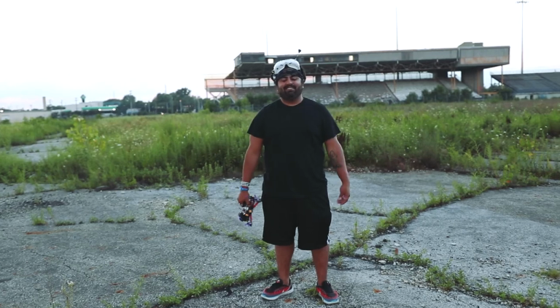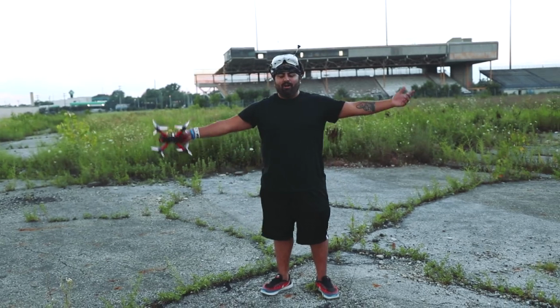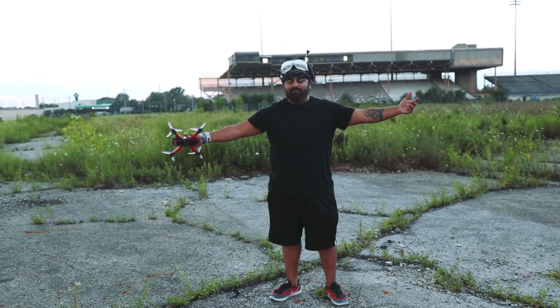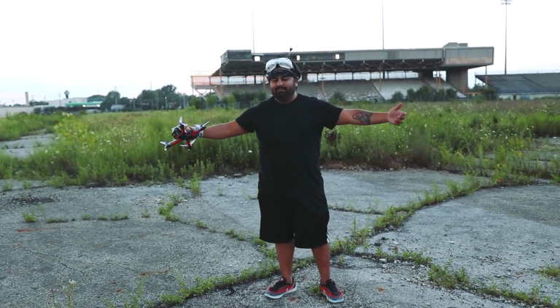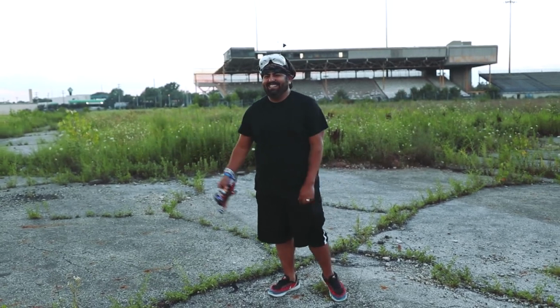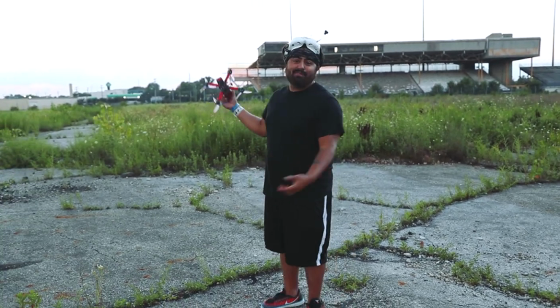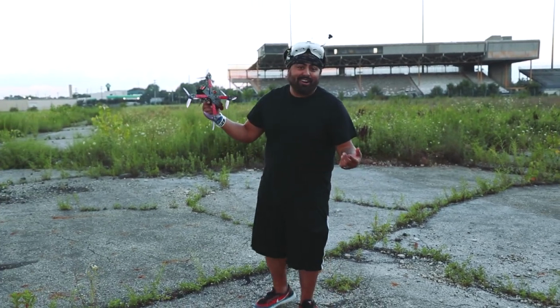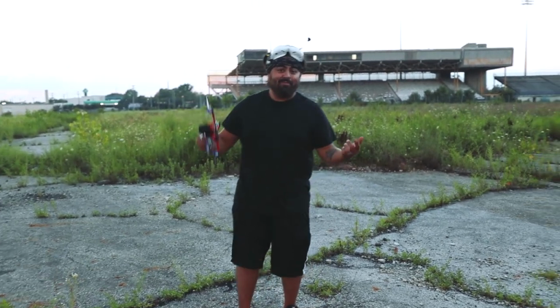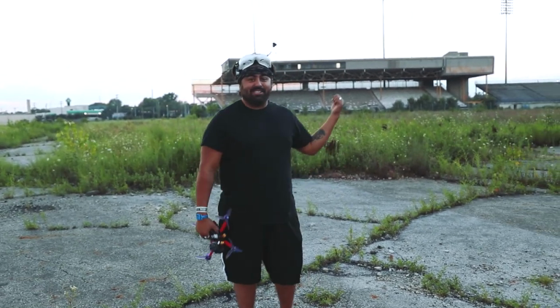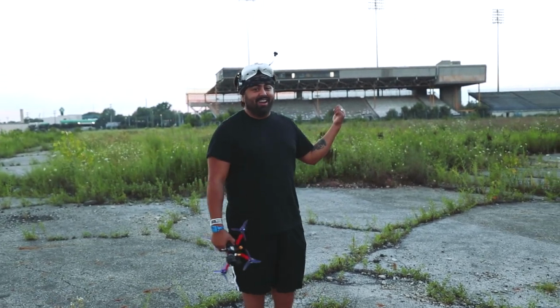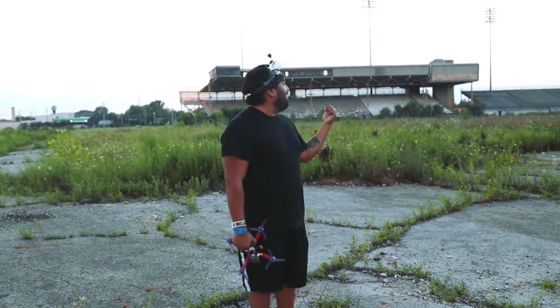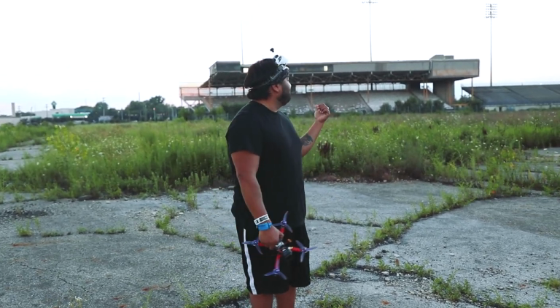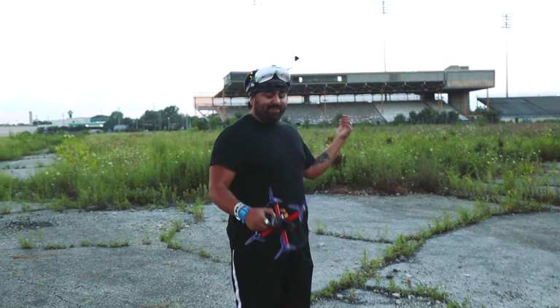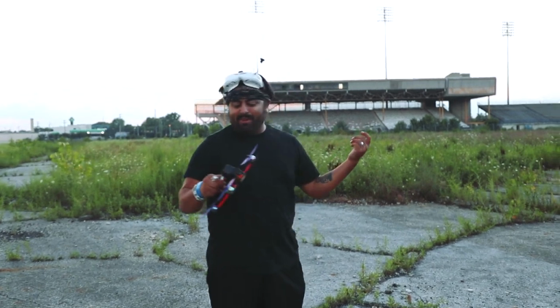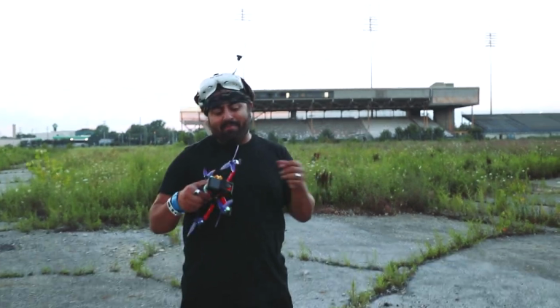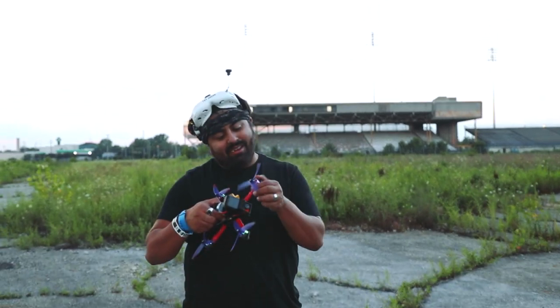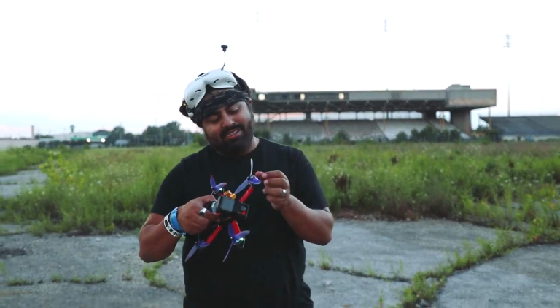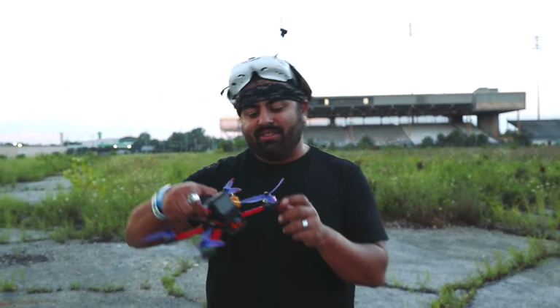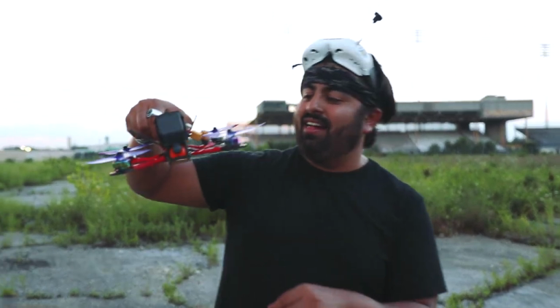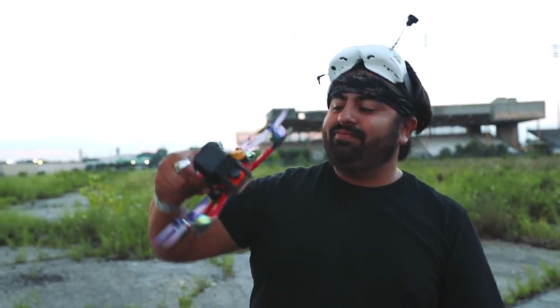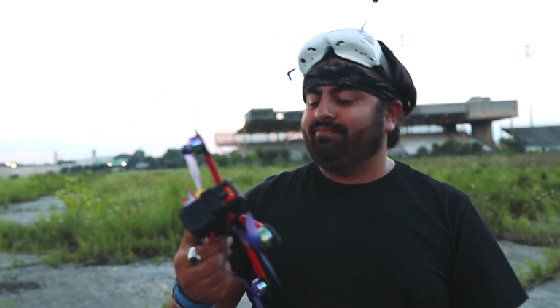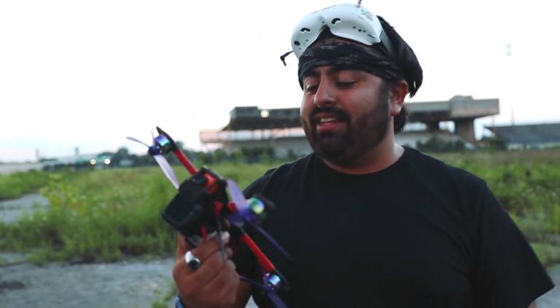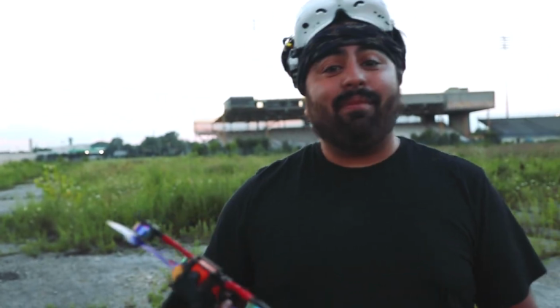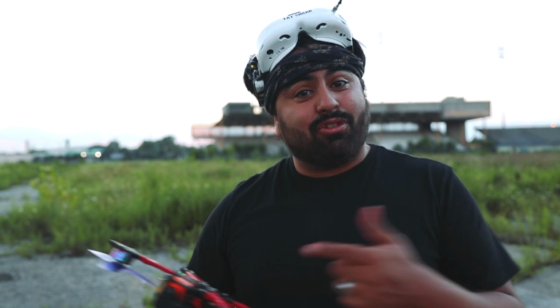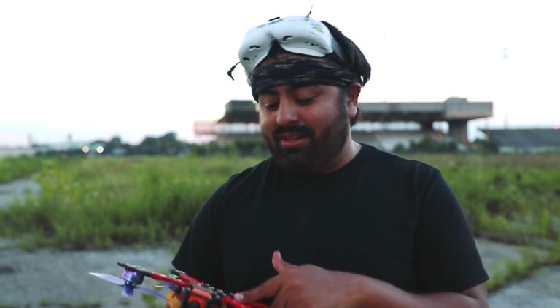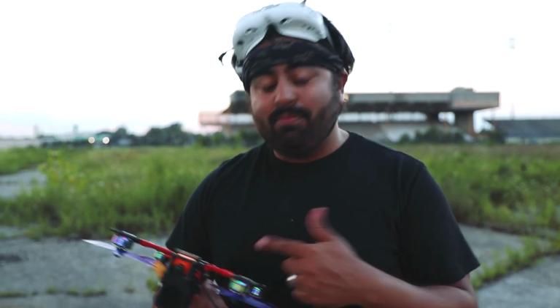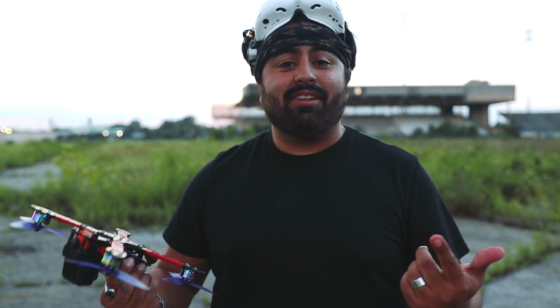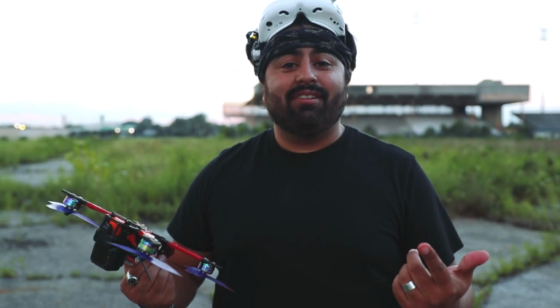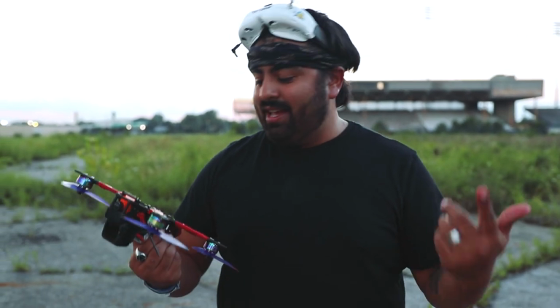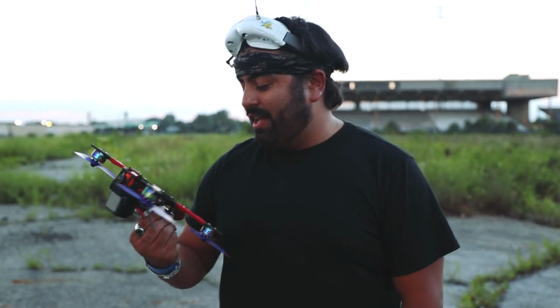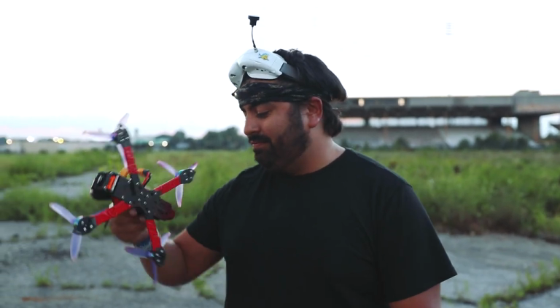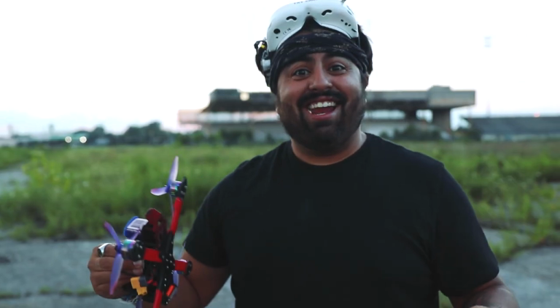Yo! So my boy Kurt brought me to the spot and I figured what better way to maiden these new motors I got than to snap a smoke bomb onto it and fly it around. Check it out!